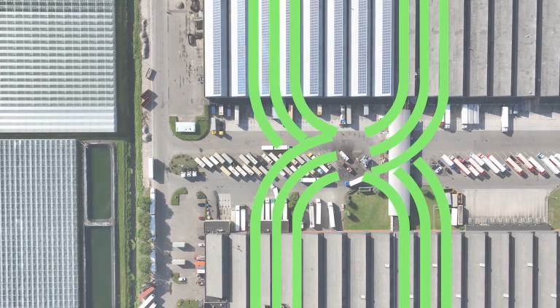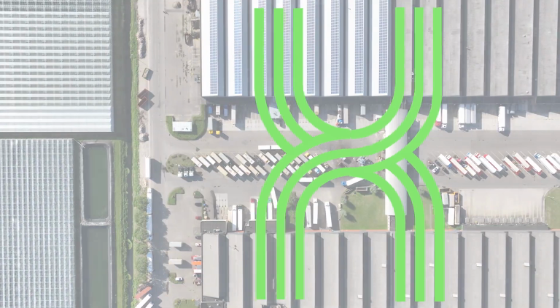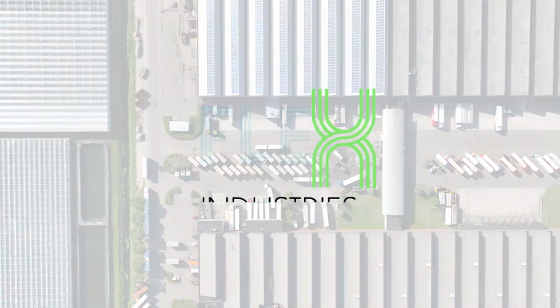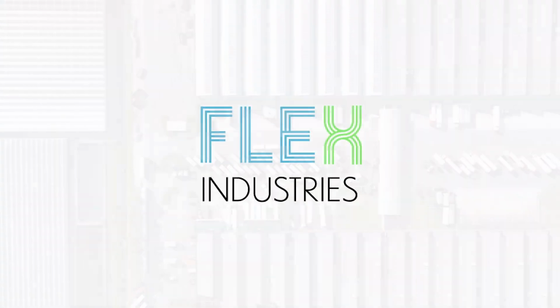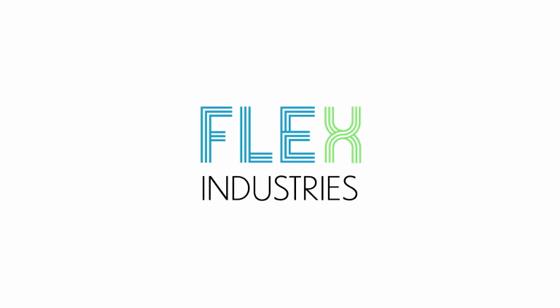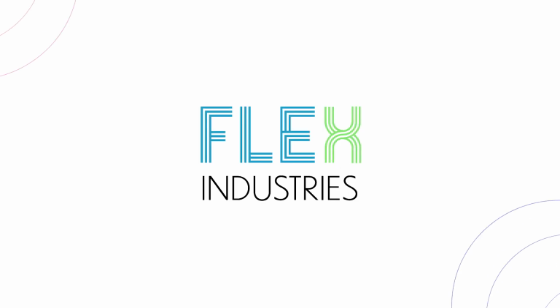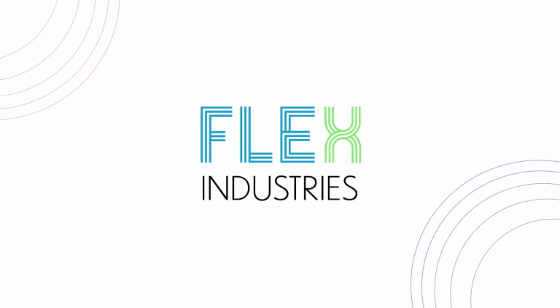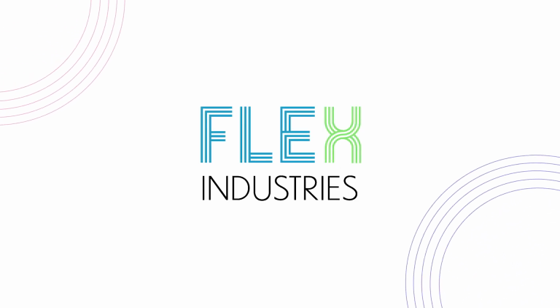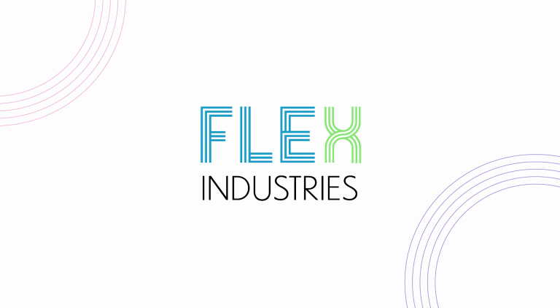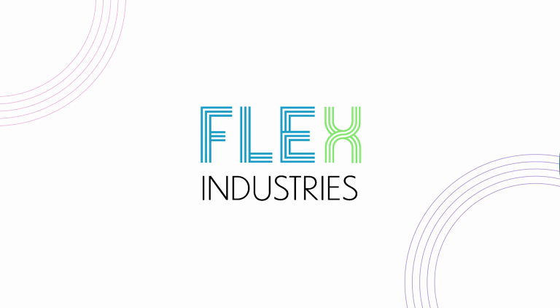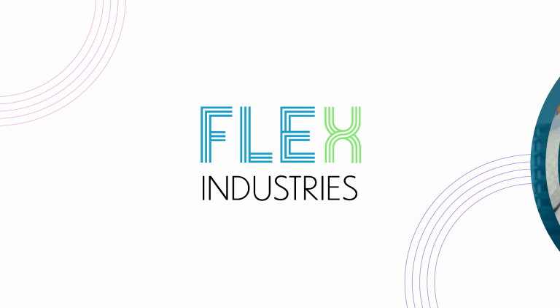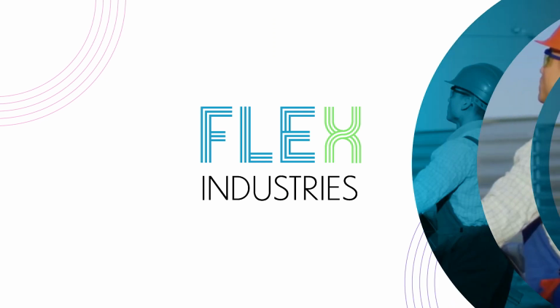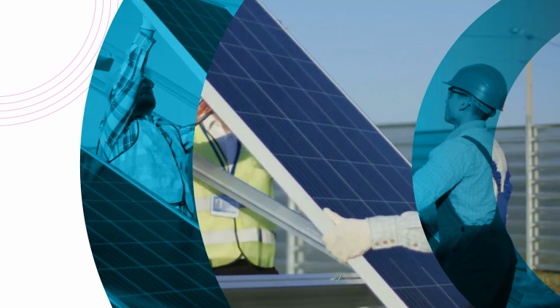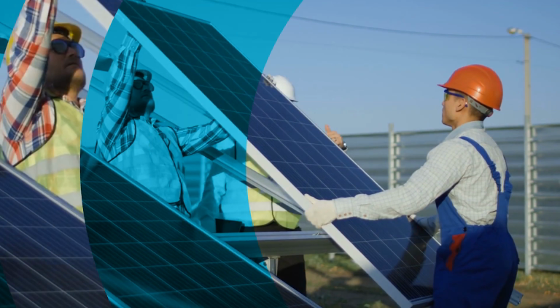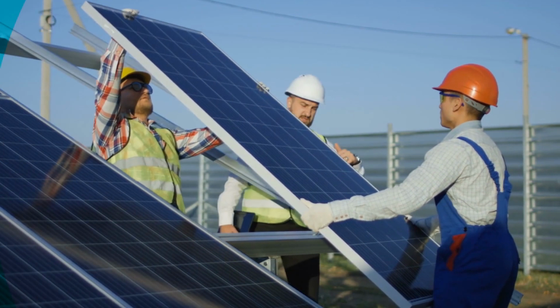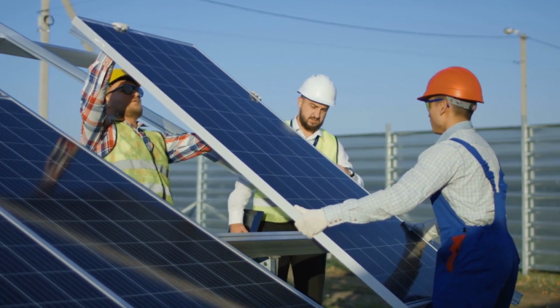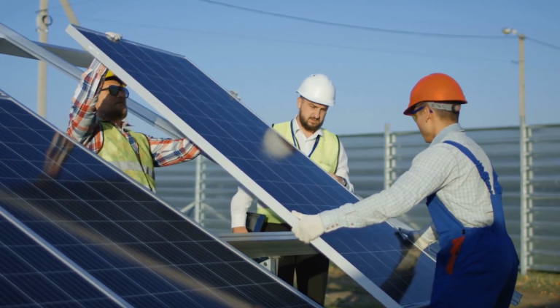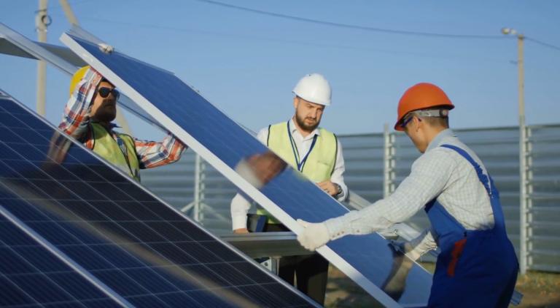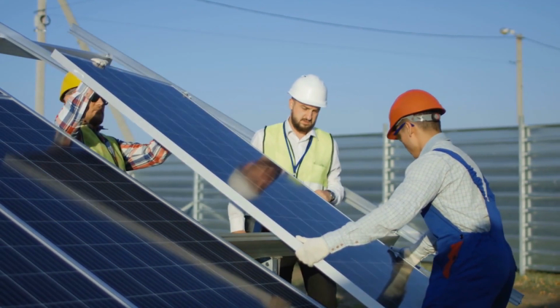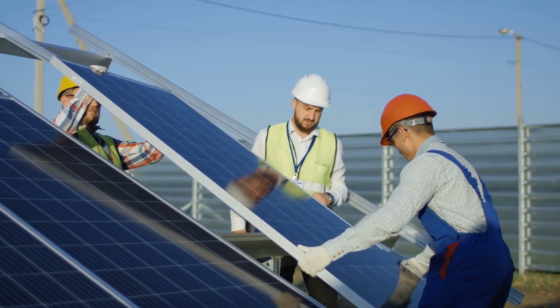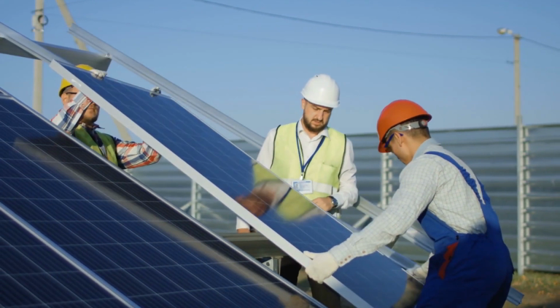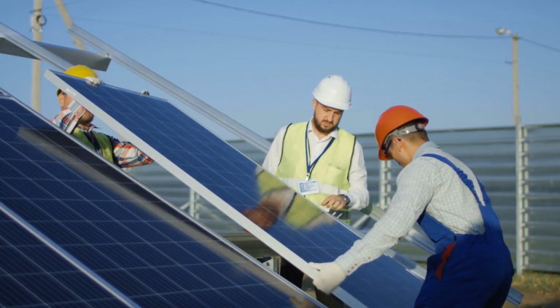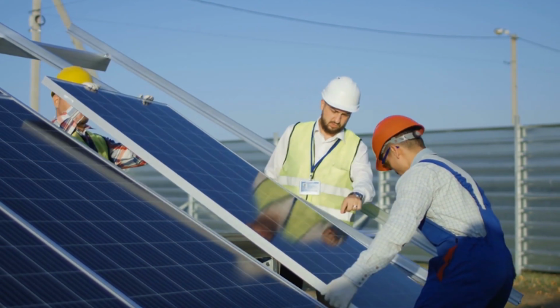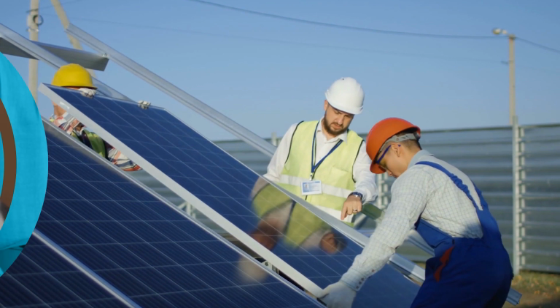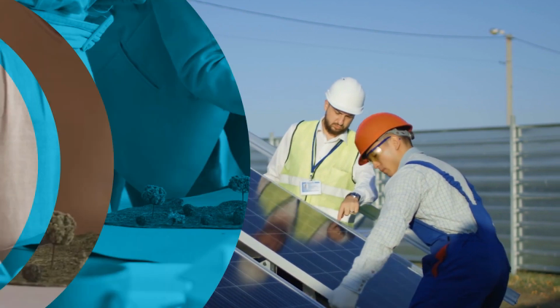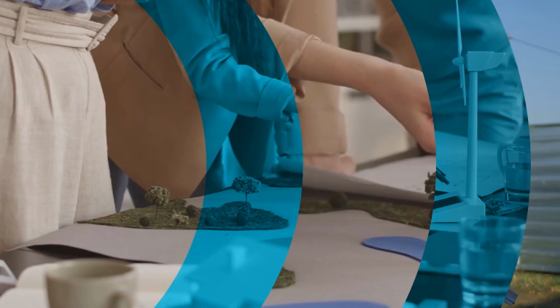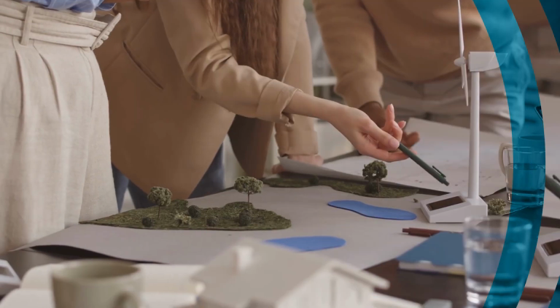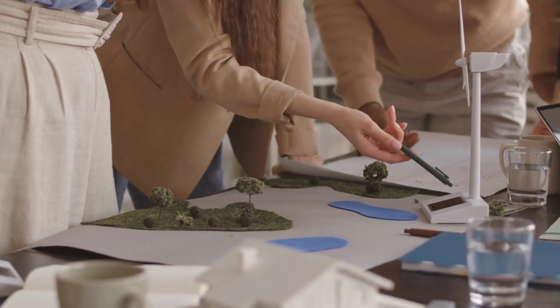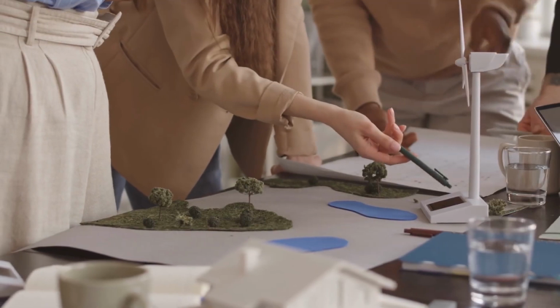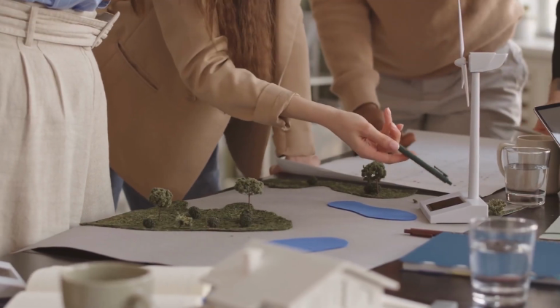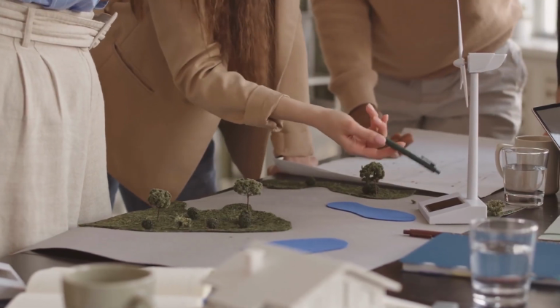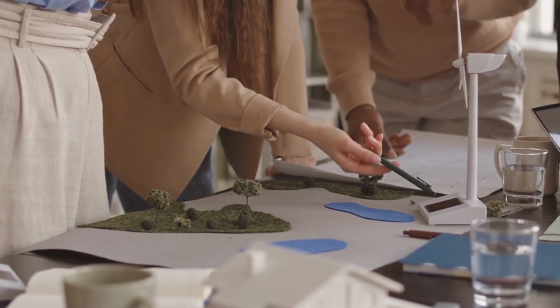Flex Industries is an EU-funded project which supports energy-intensive industries towards green energy transition by developing tools and methods for industrial energy flexibility.